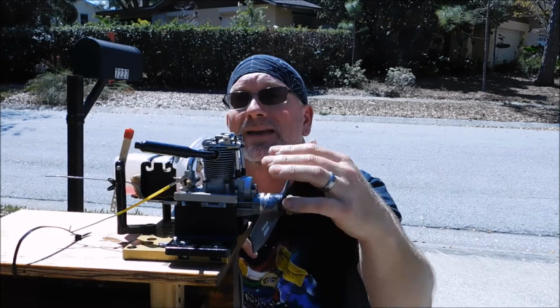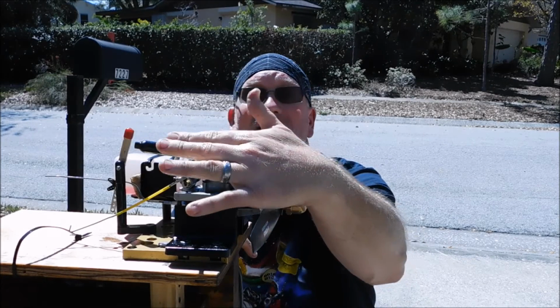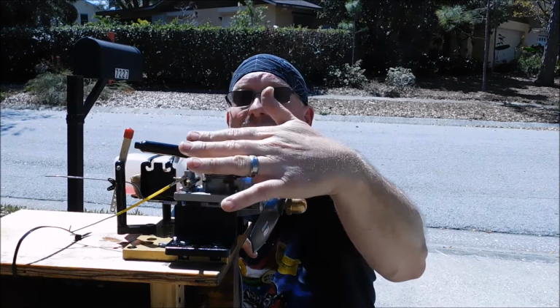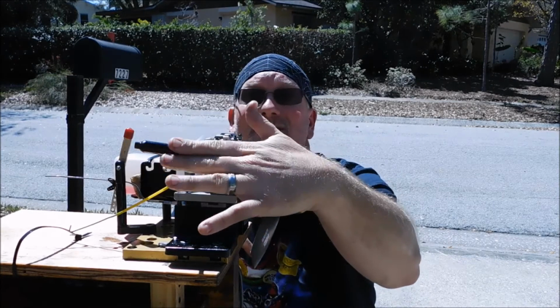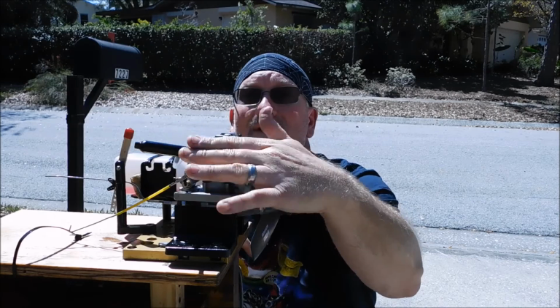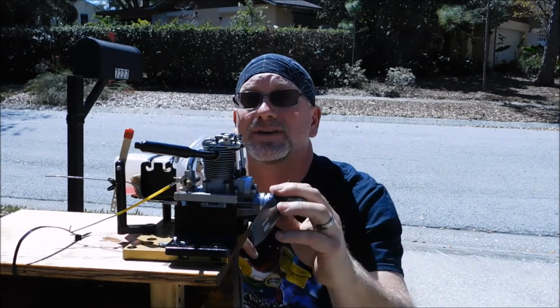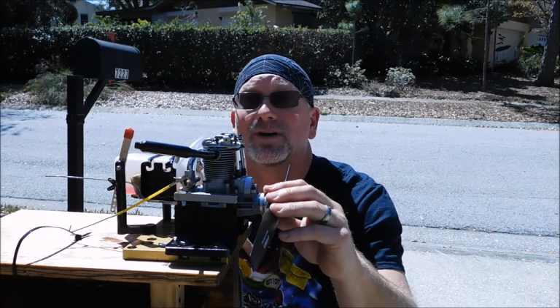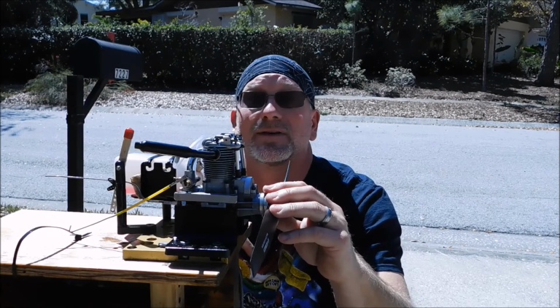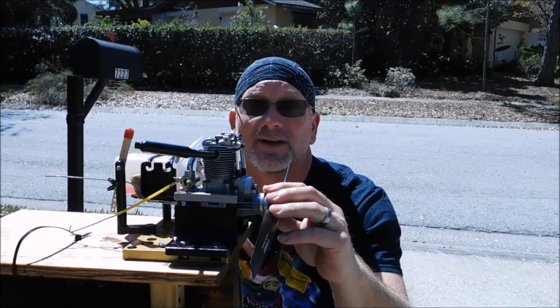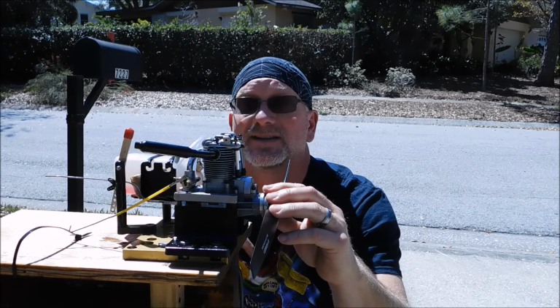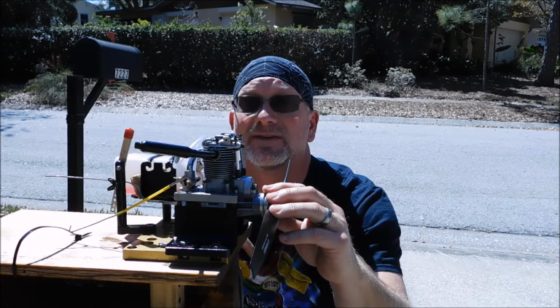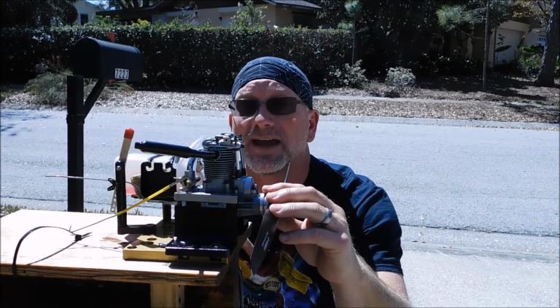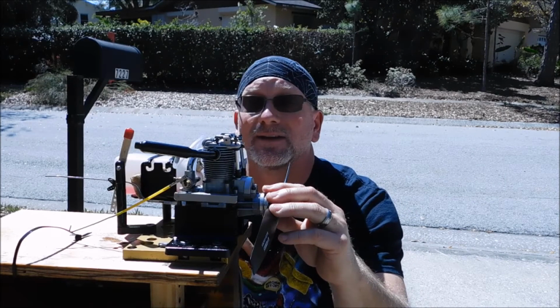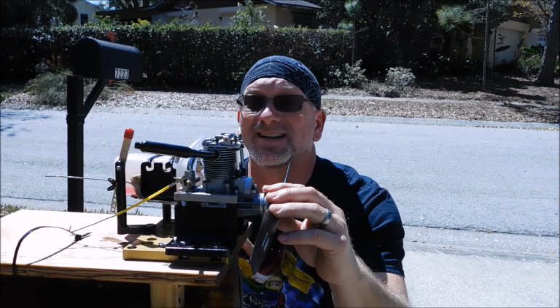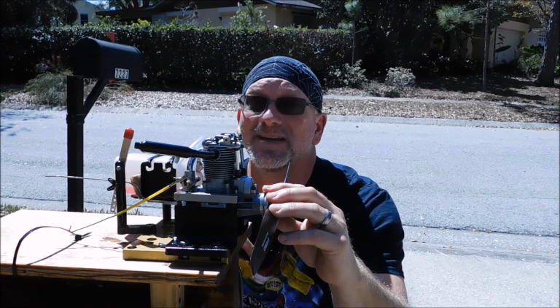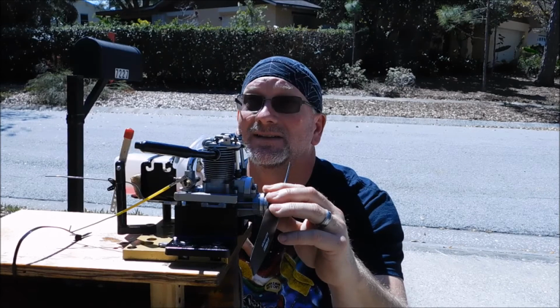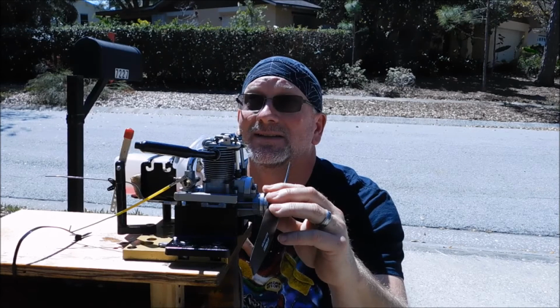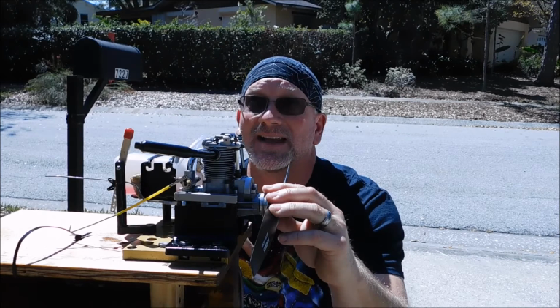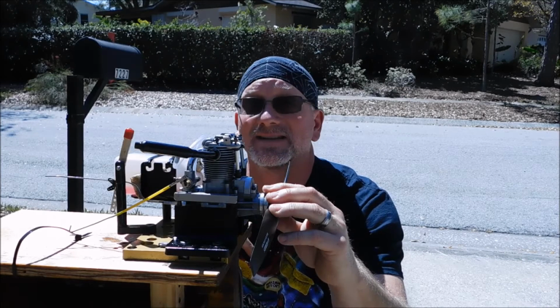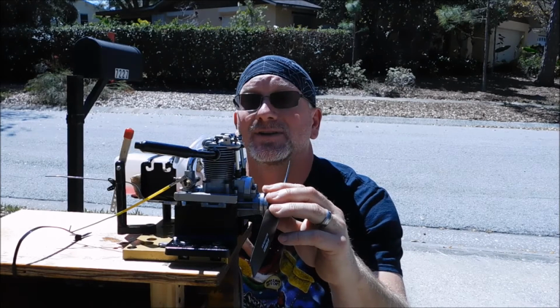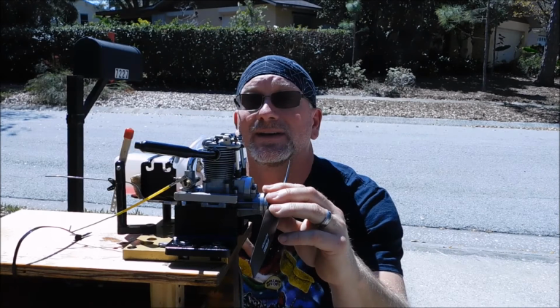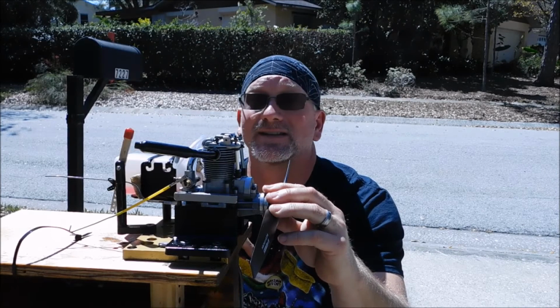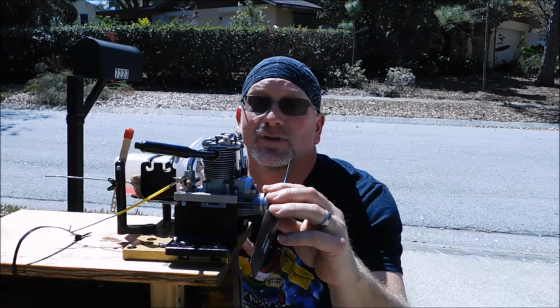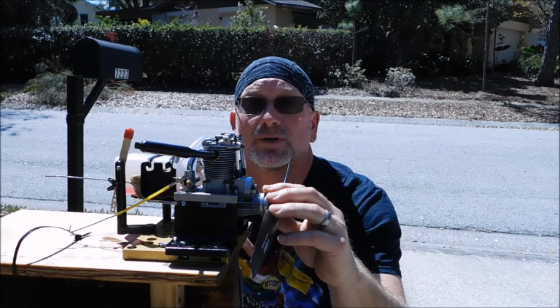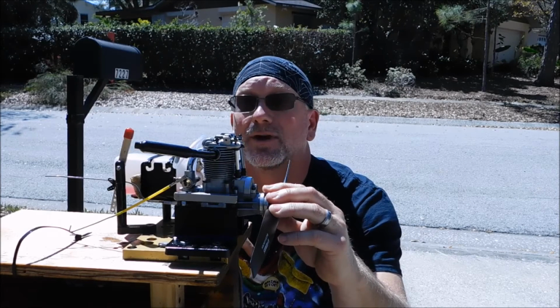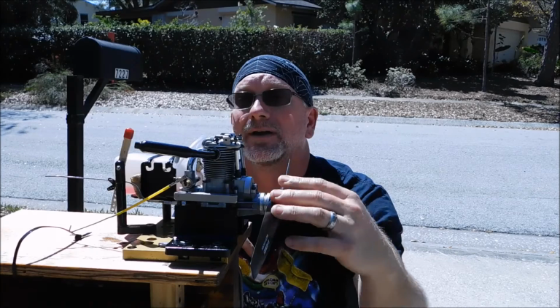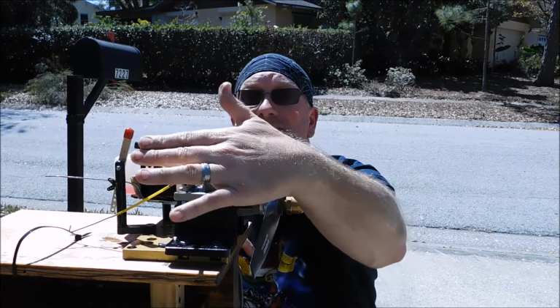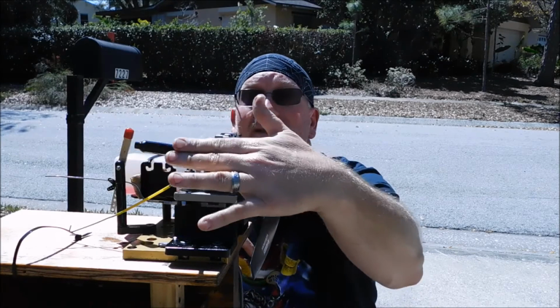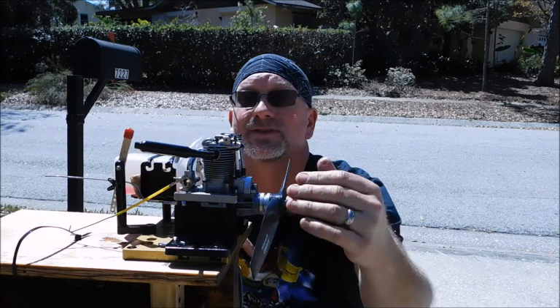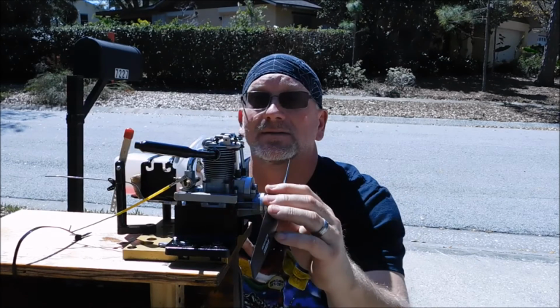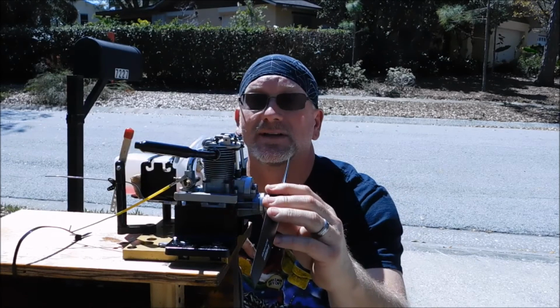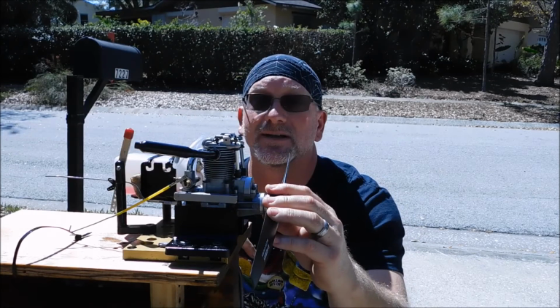It didn't have an exhaust. This muffler is one off of another FA-65 engine I have that's a mid to late 80's edition. It has a traditional twin needle carb but it still had the old style exhaust on it.